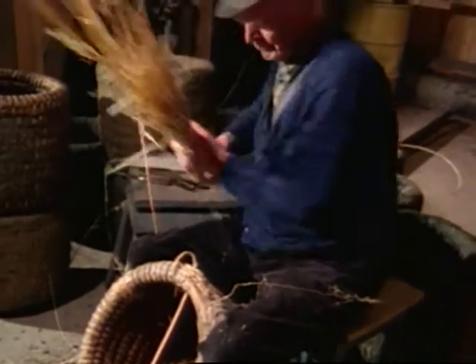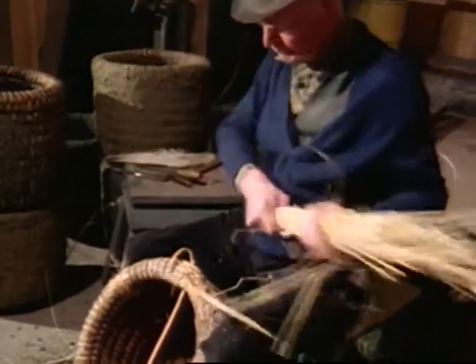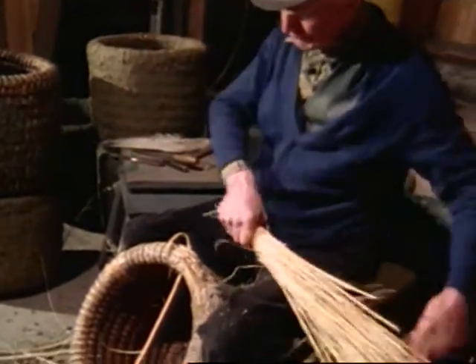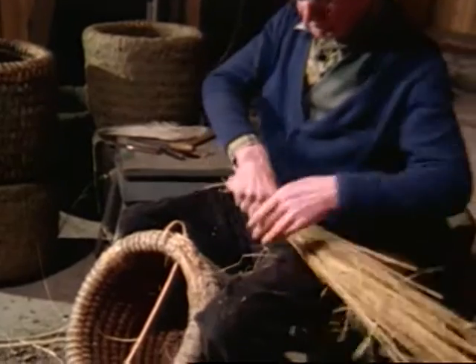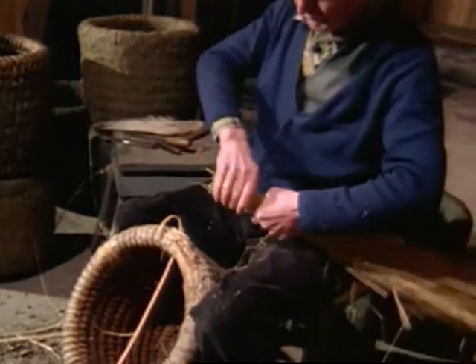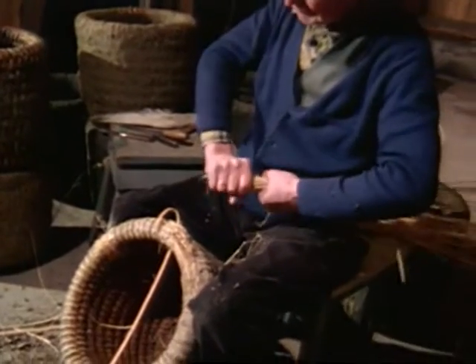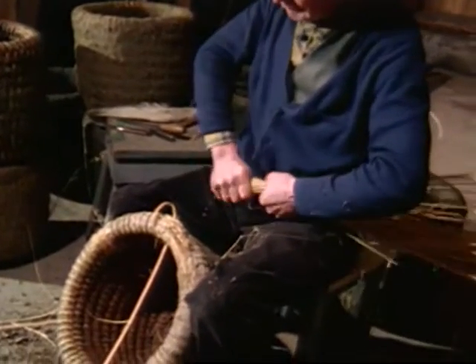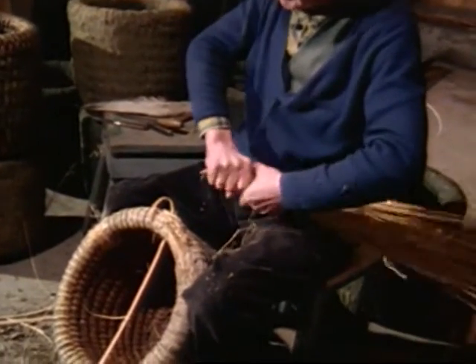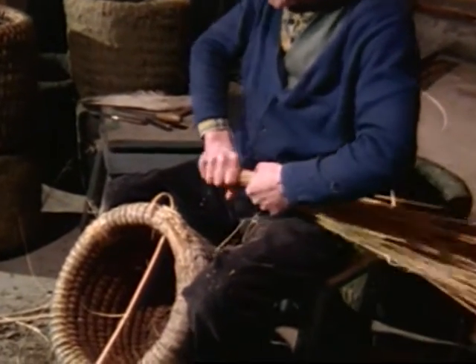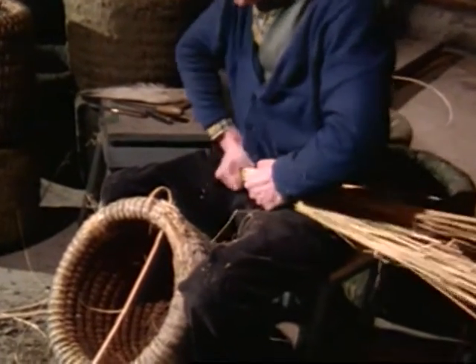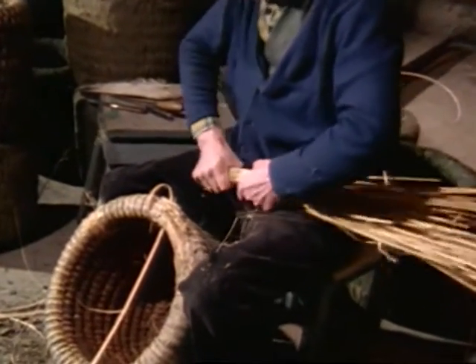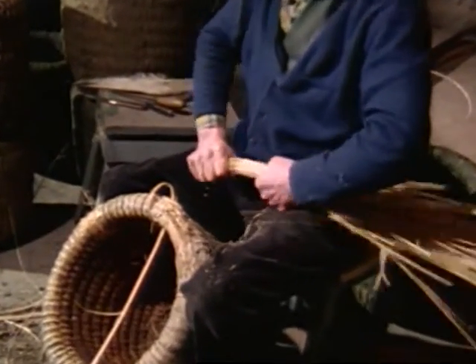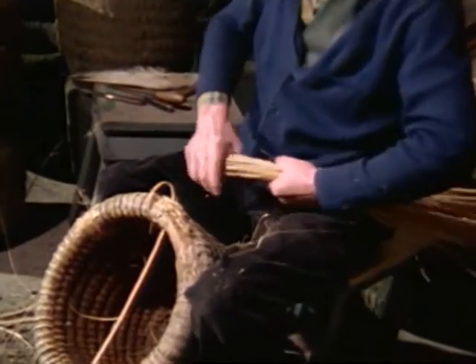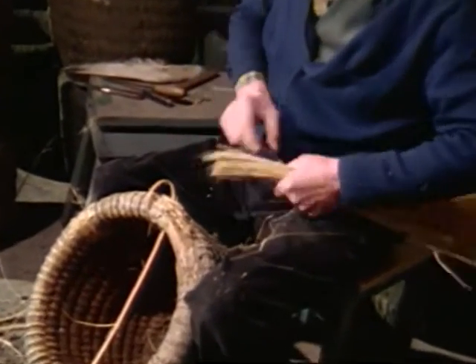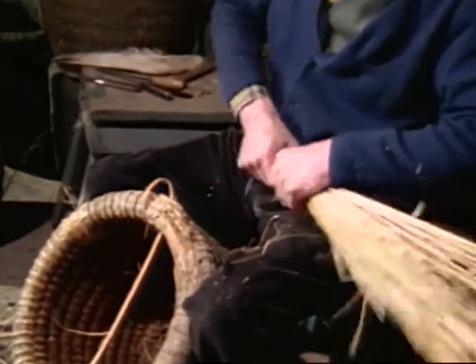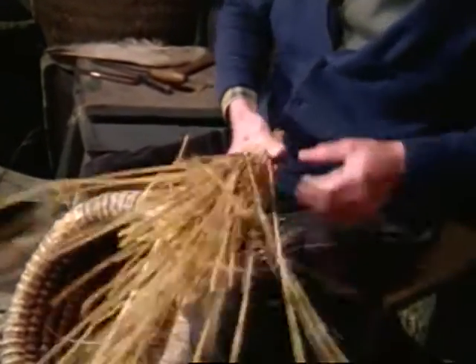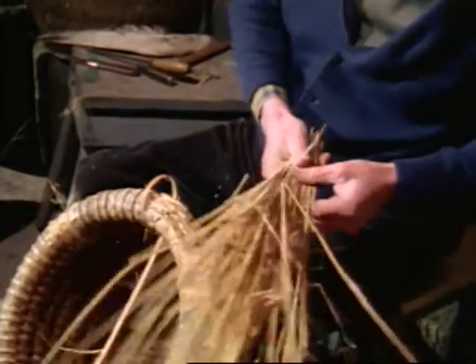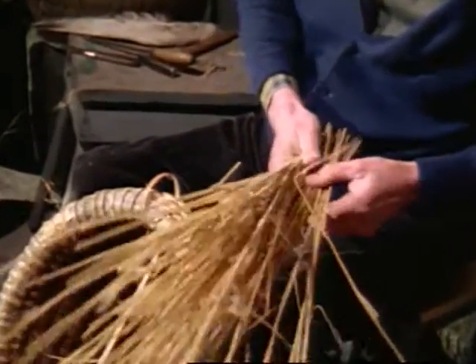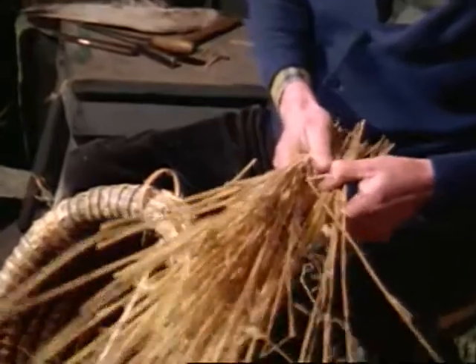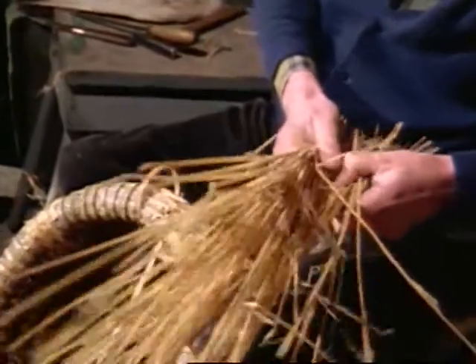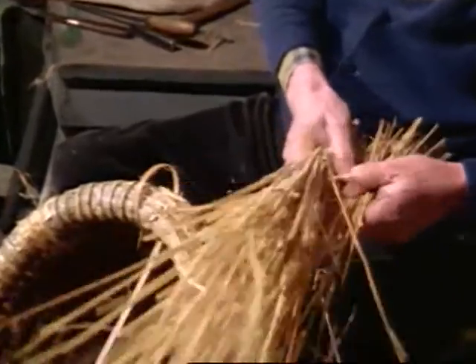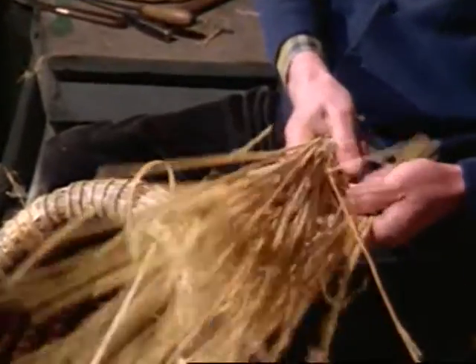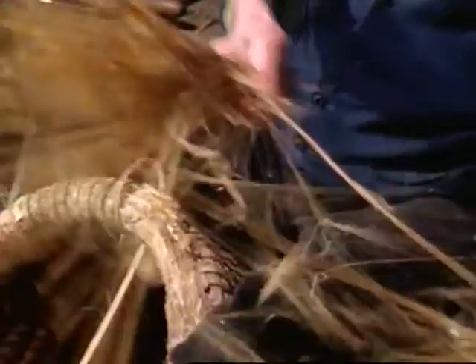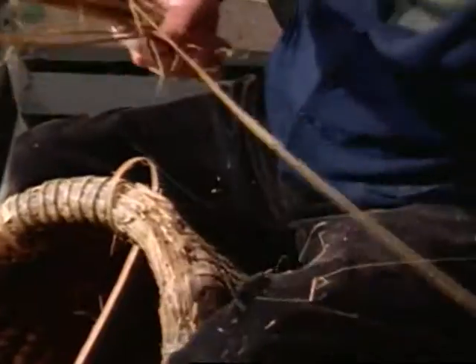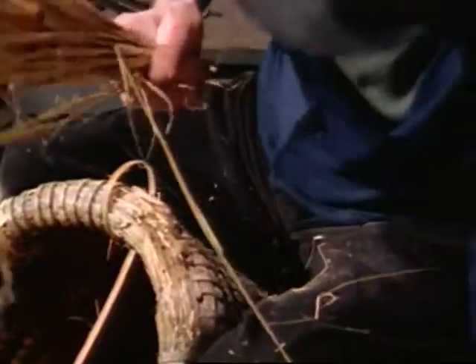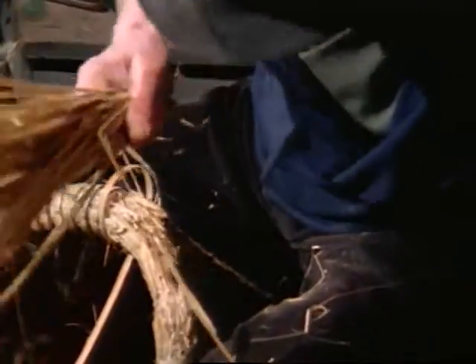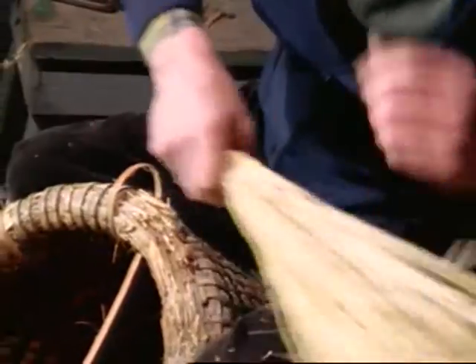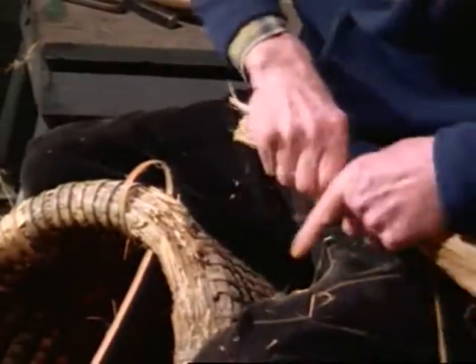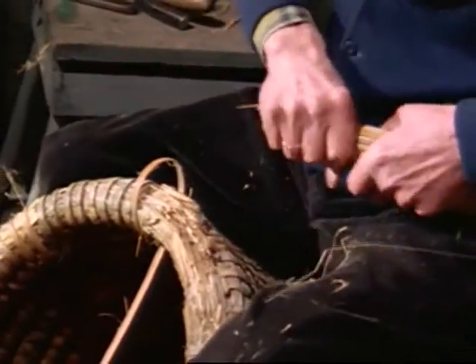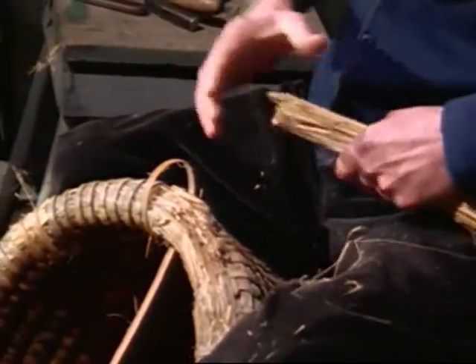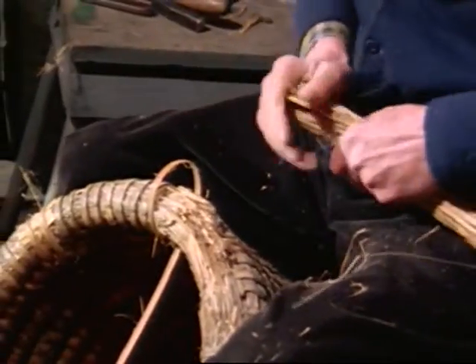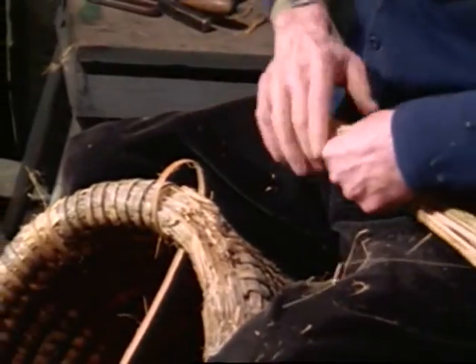The rye straw used for this purpose originates from special crops grown without the aid of chemicals. Only short, sturdy straws are suitable for skep weaving.